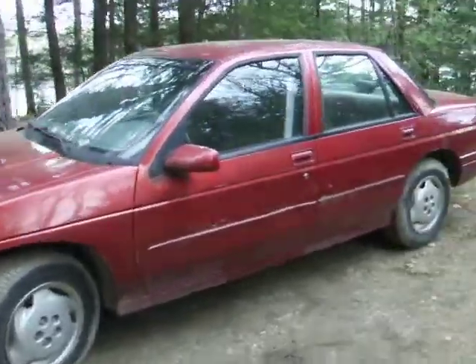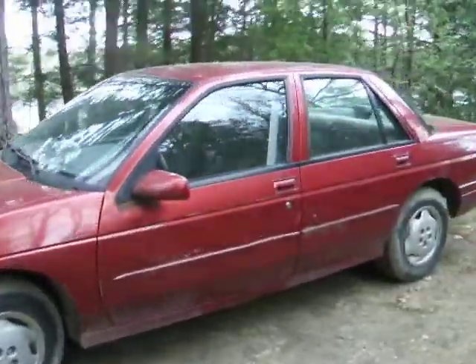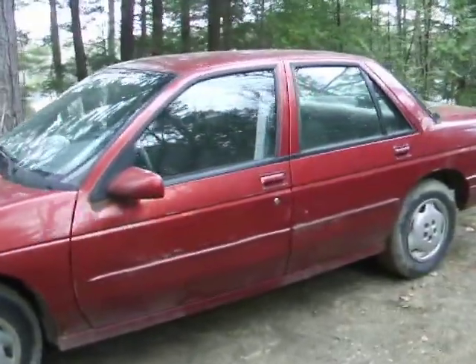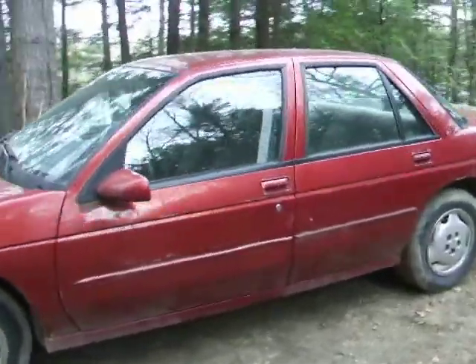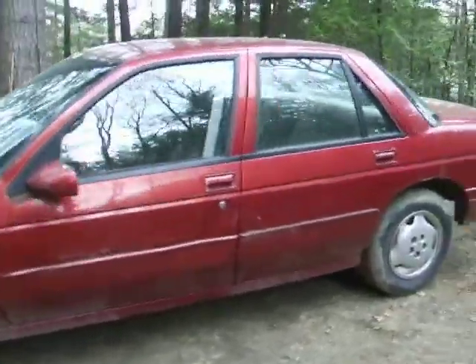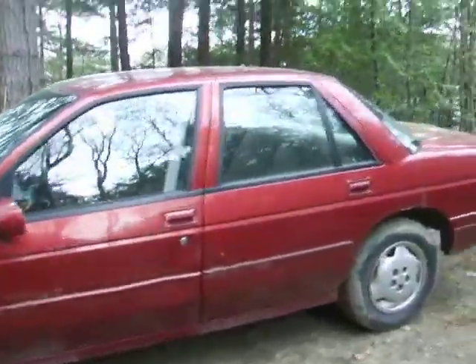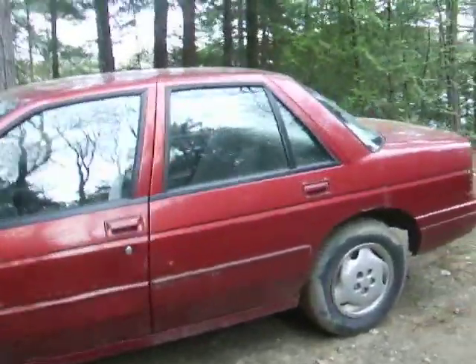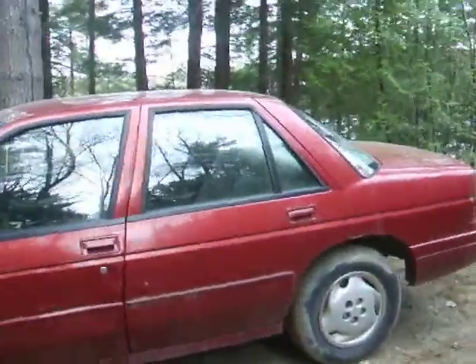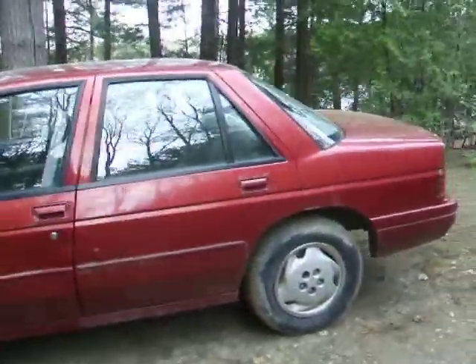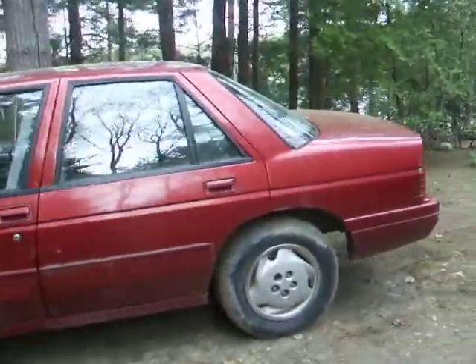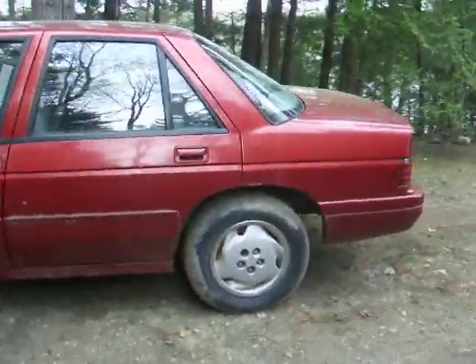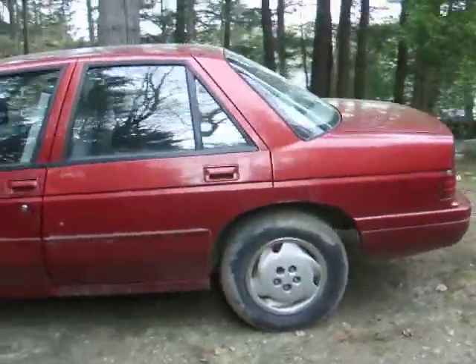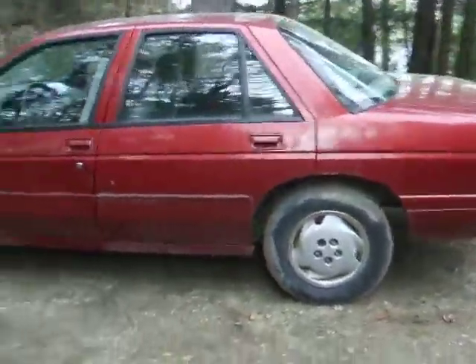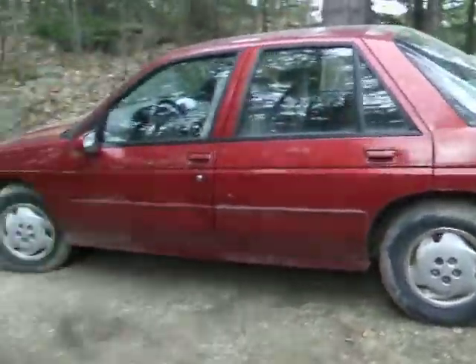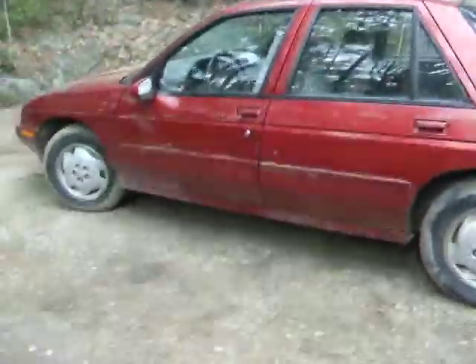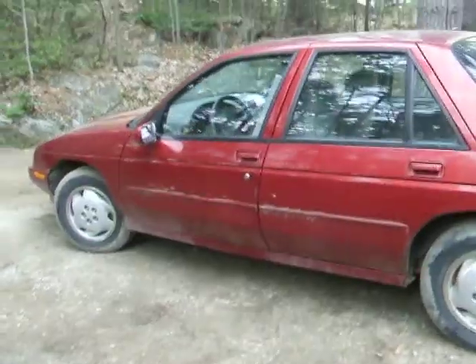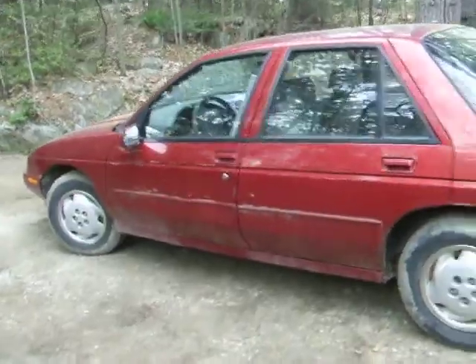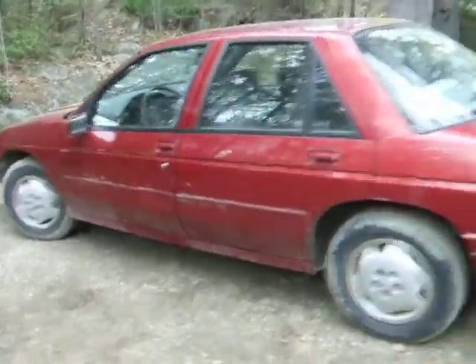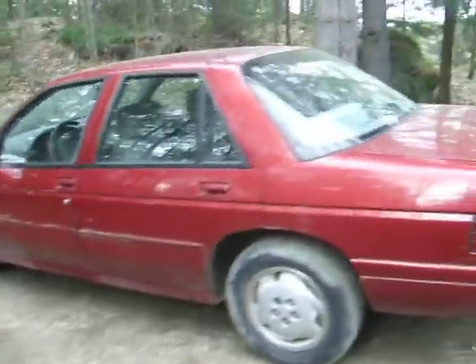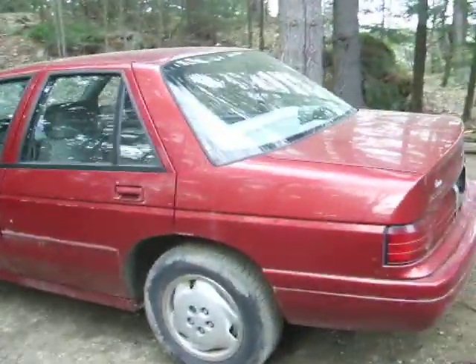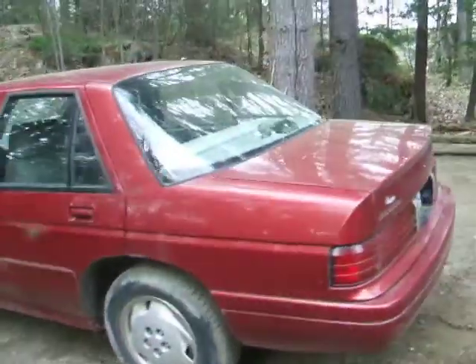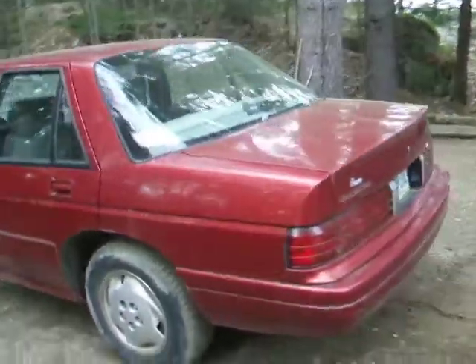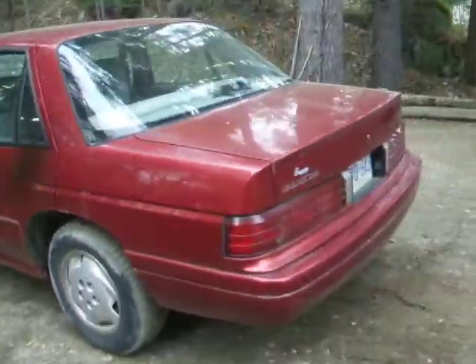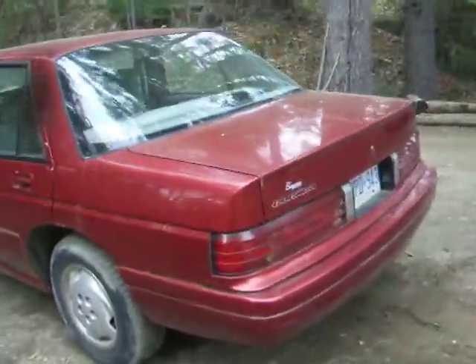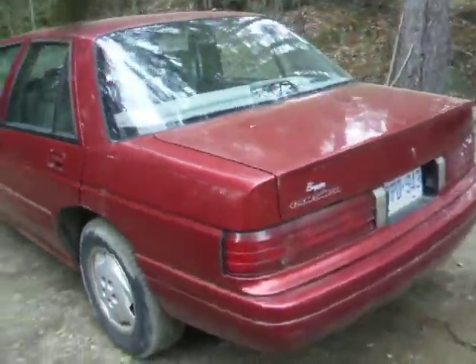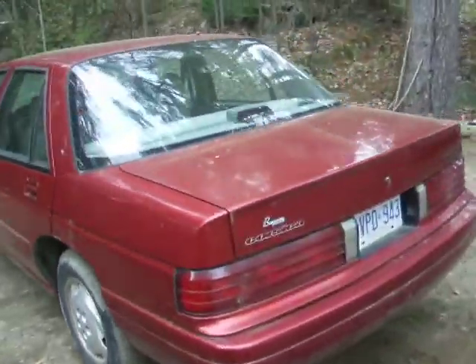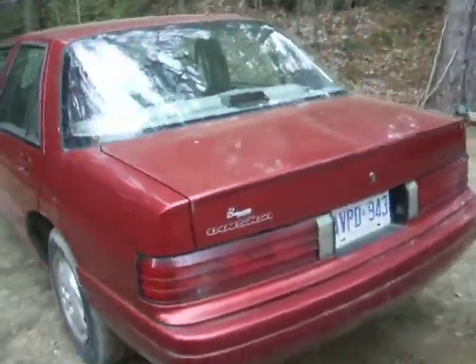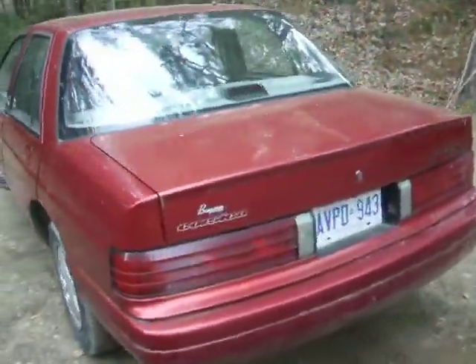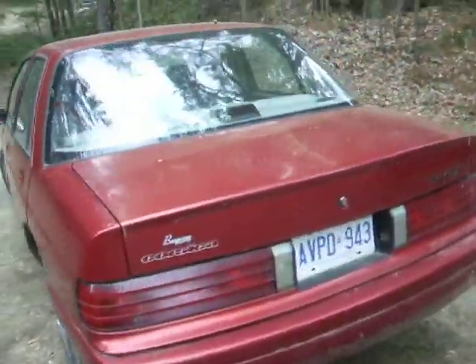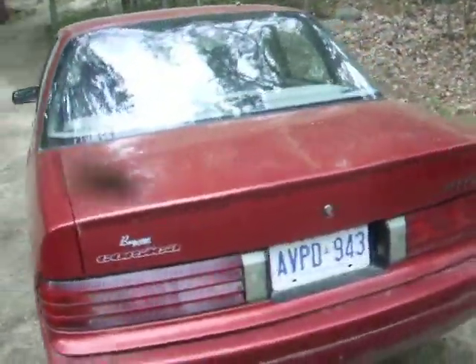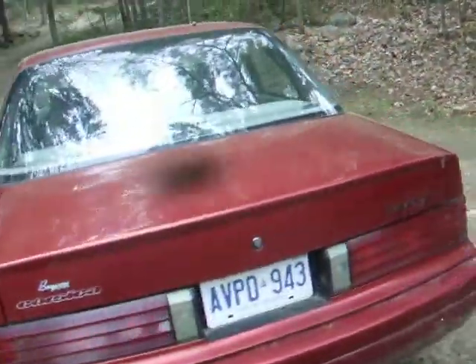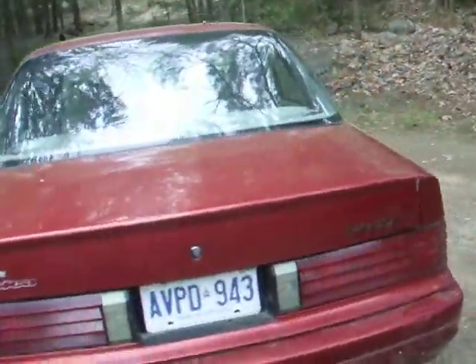Body's in pretty good shape considering the year. Nice clean interior and trunk.